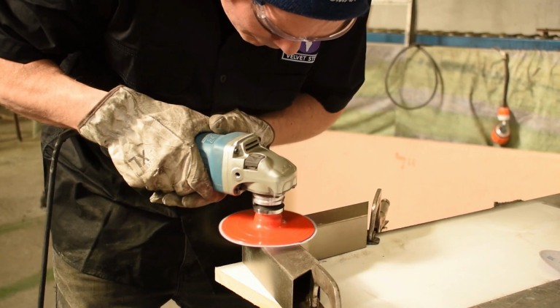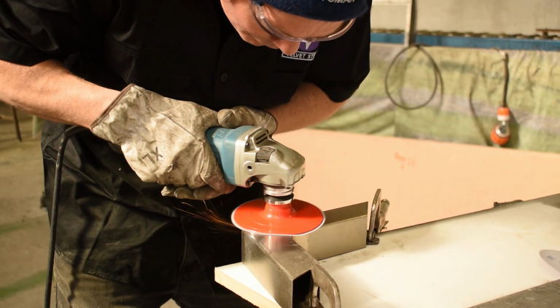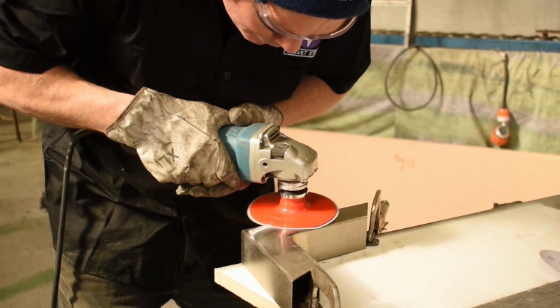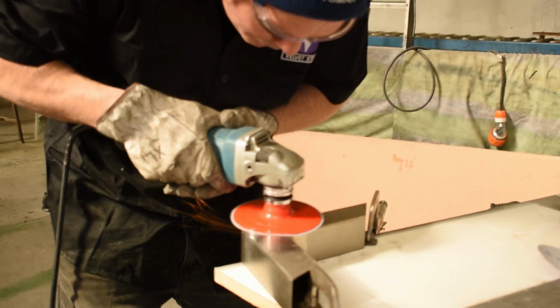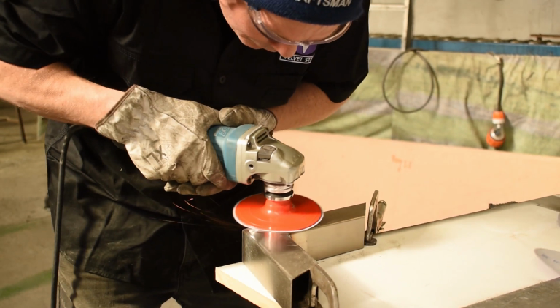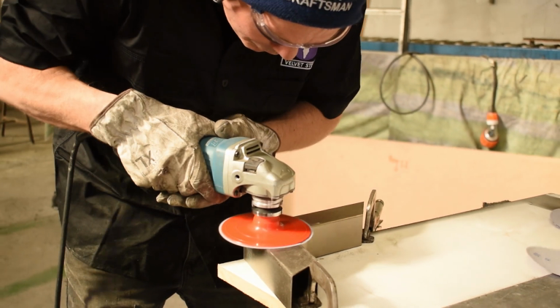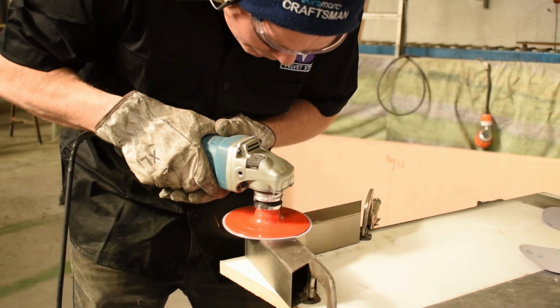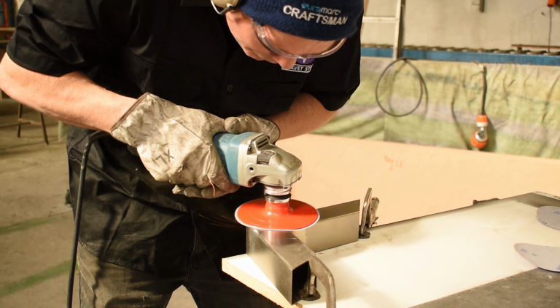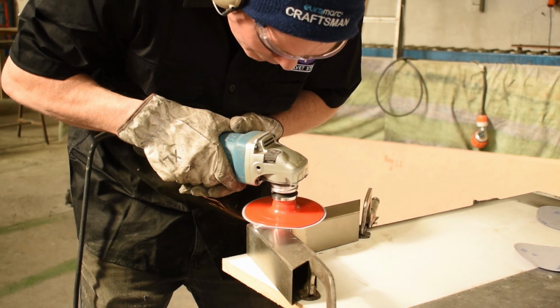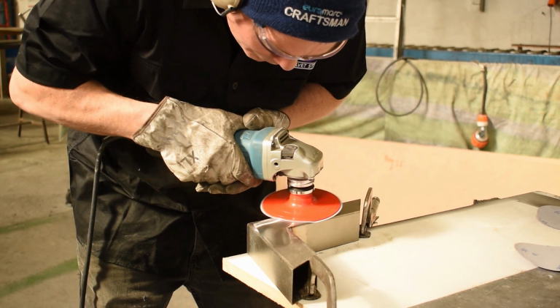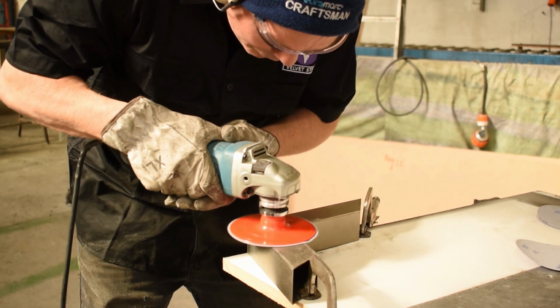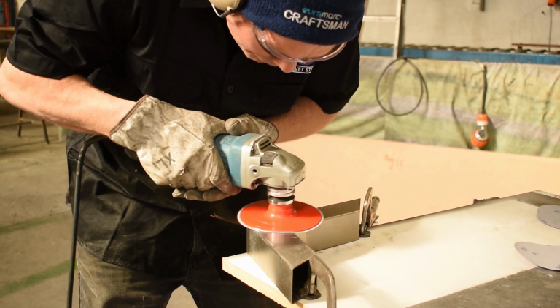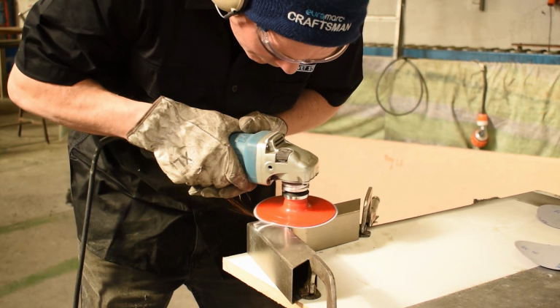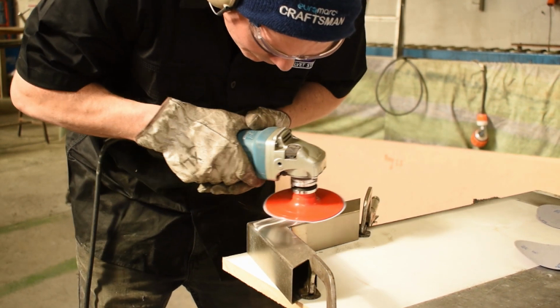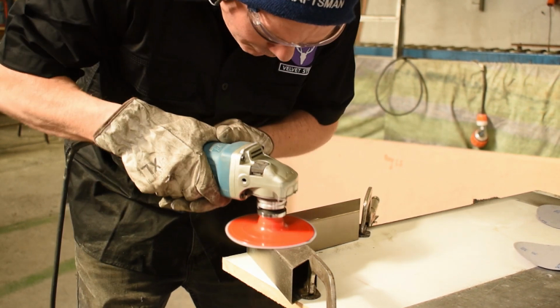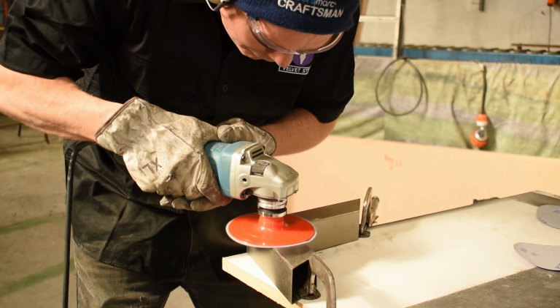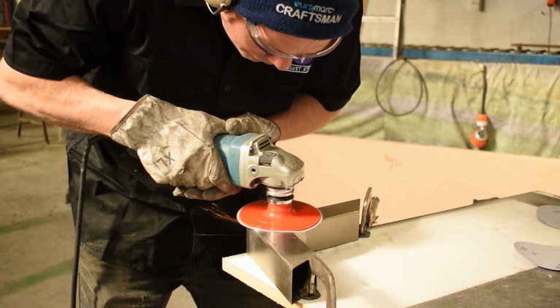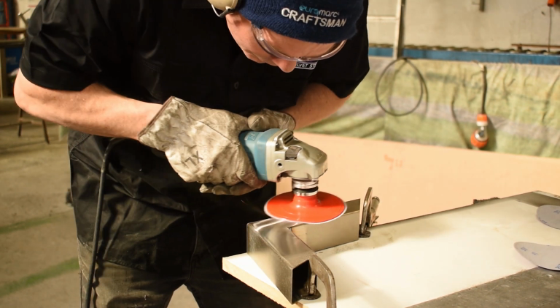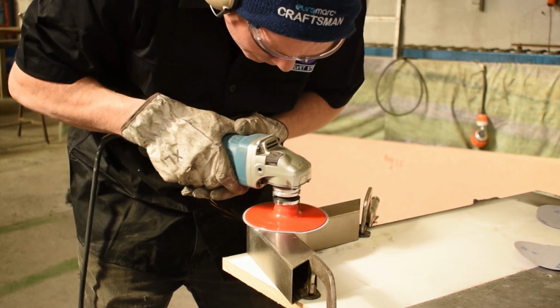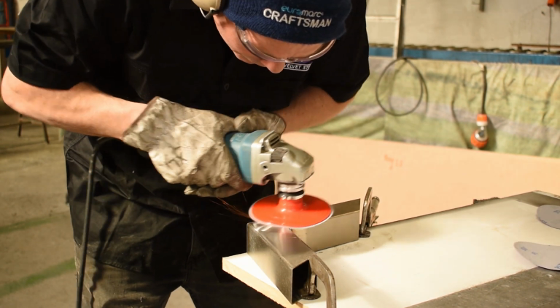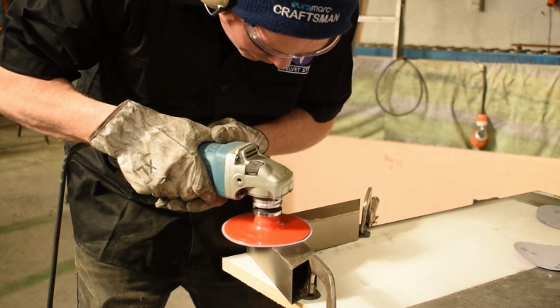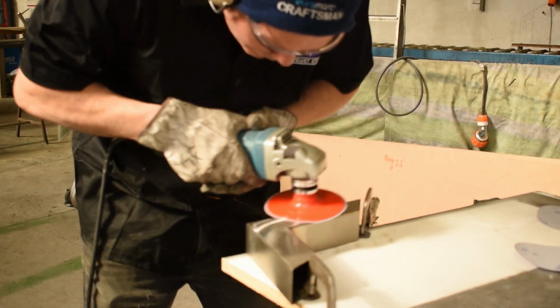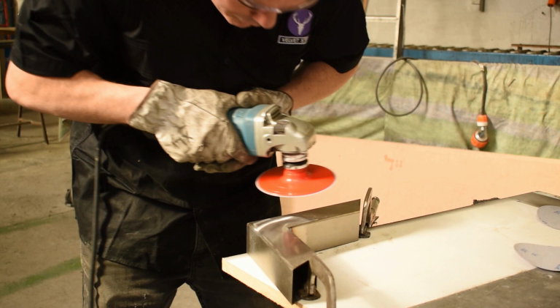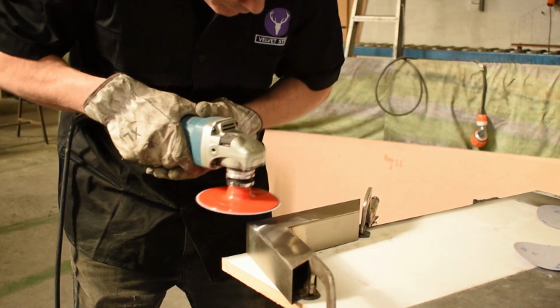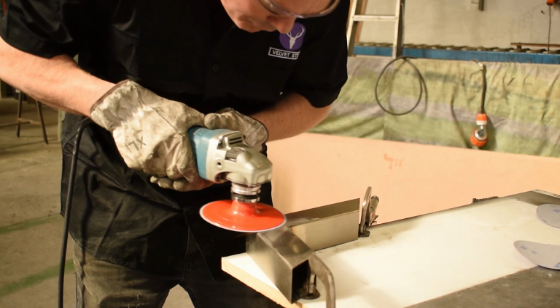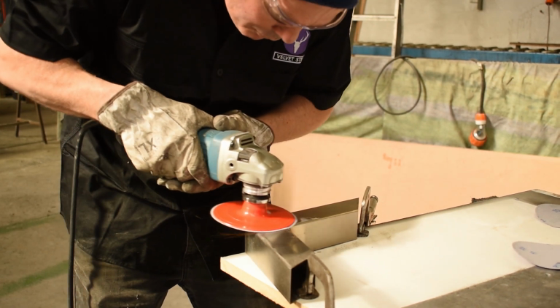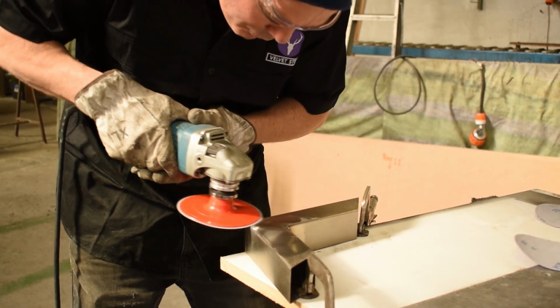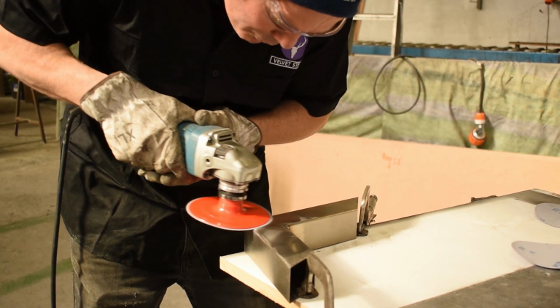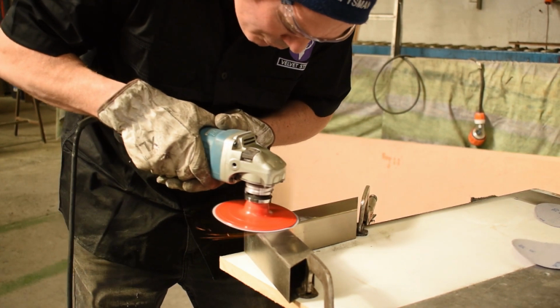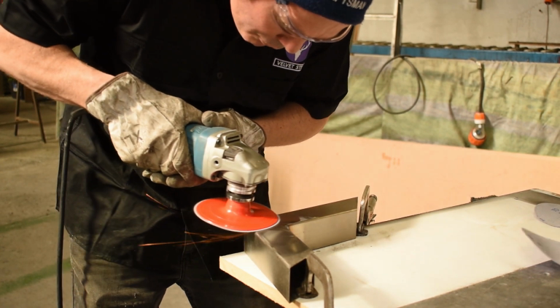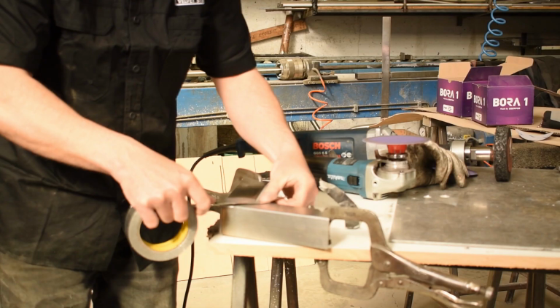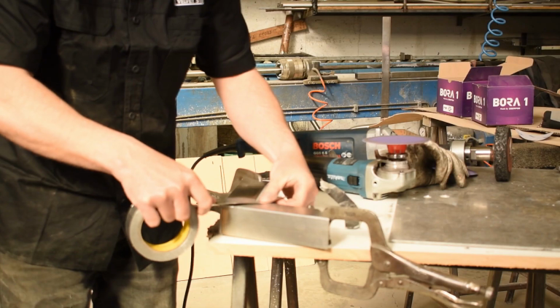It's a lot more heat resistant — you chuck it on a variable speed grinder and the heat build-up is nowhere near as much as other discs, so the discs last a lot longer and it works out a lot more cost effective.